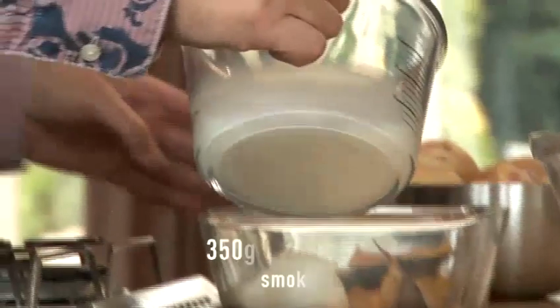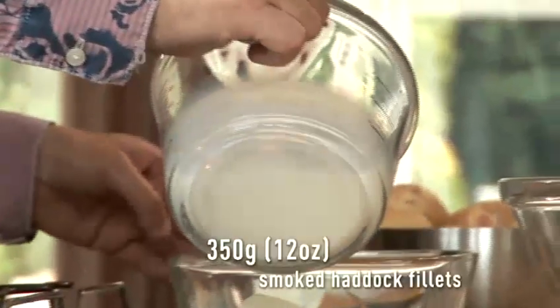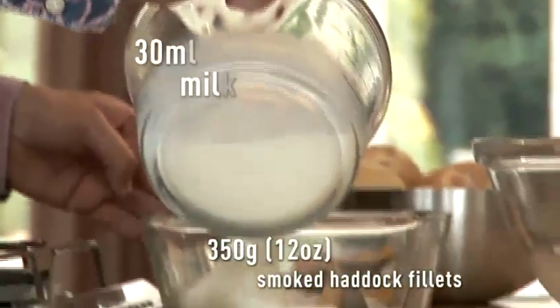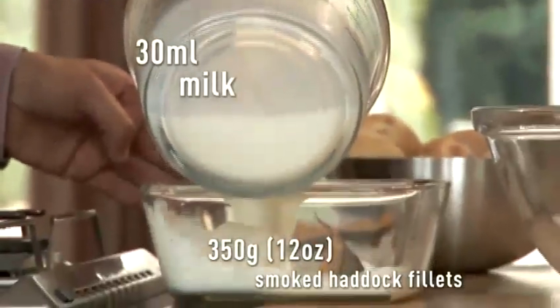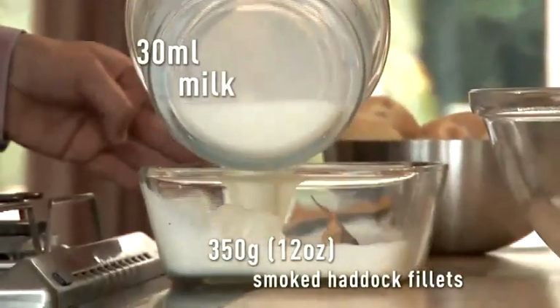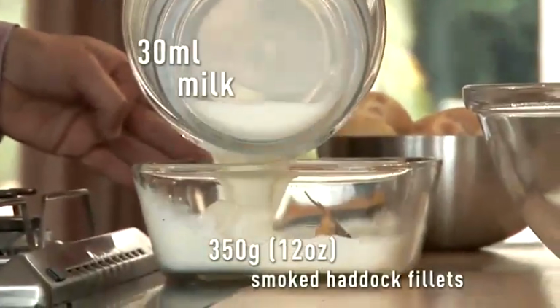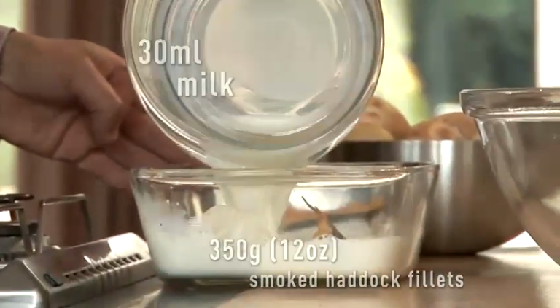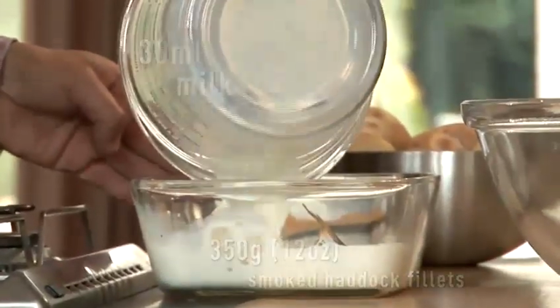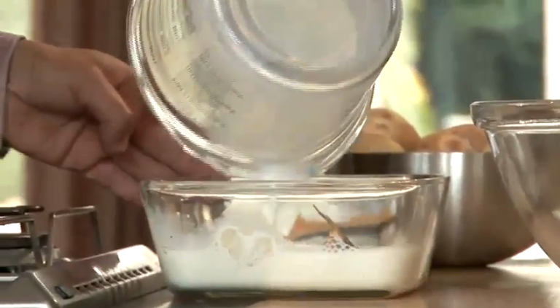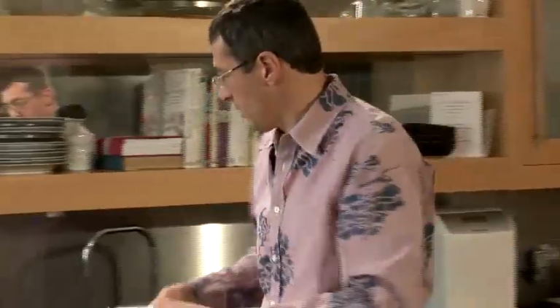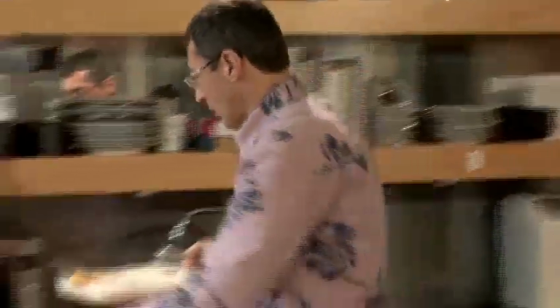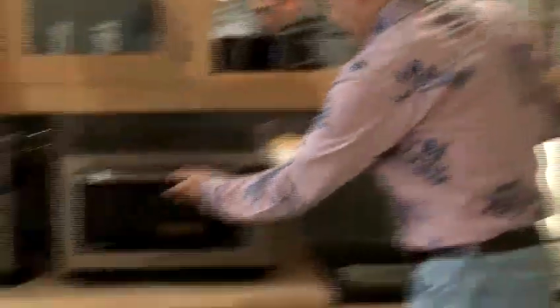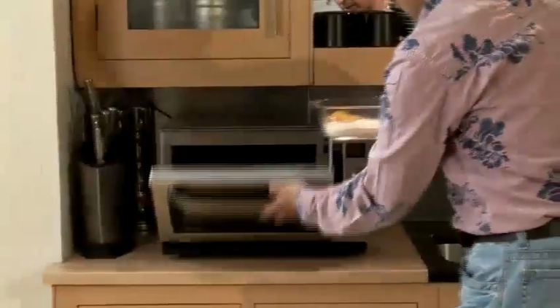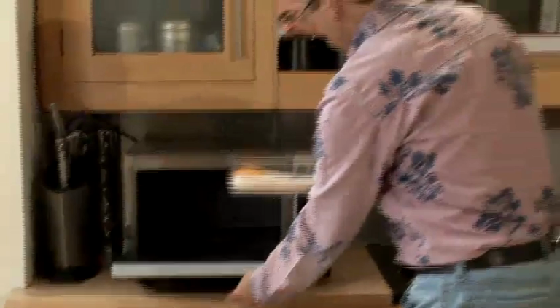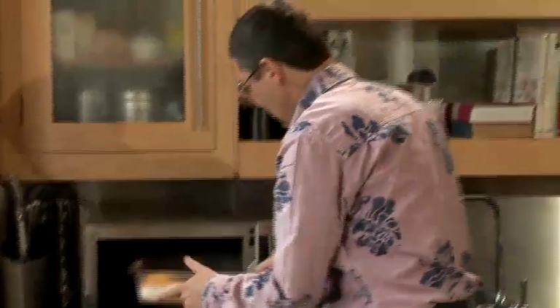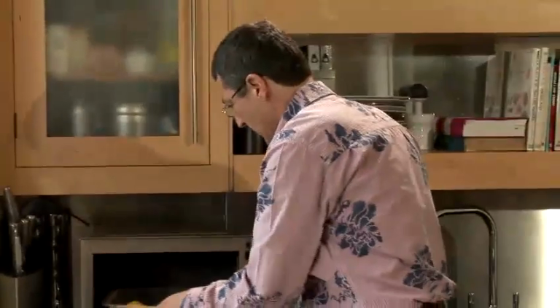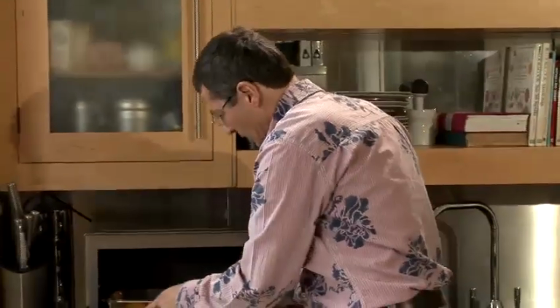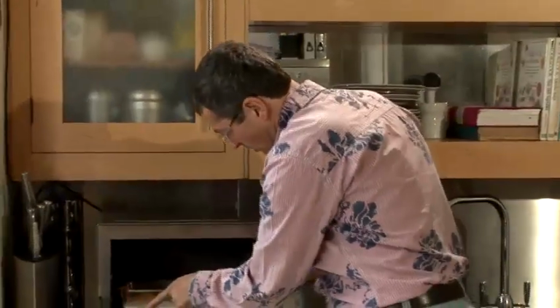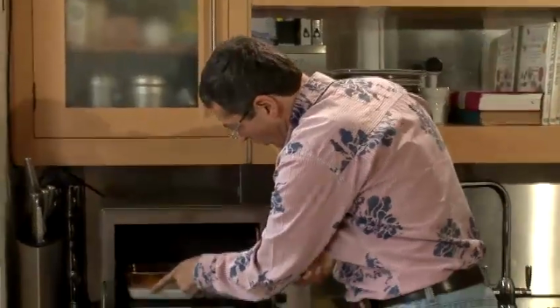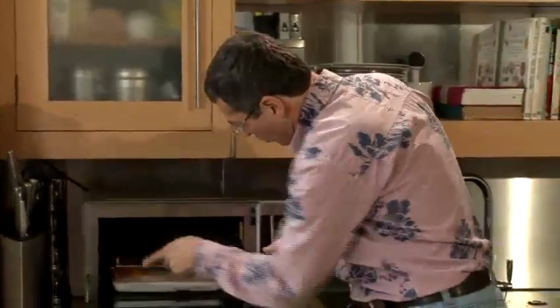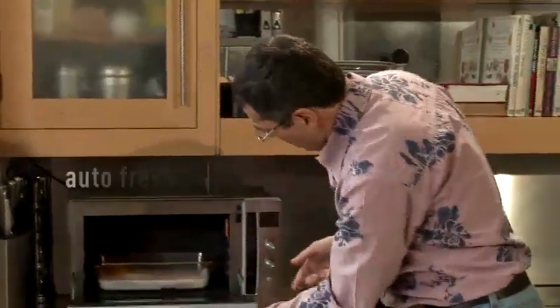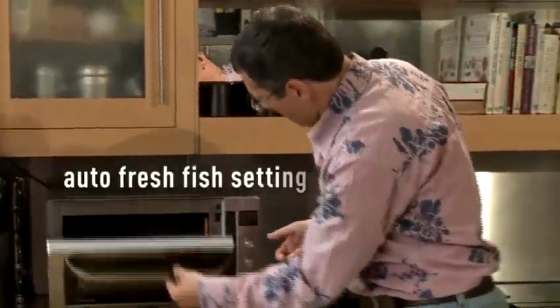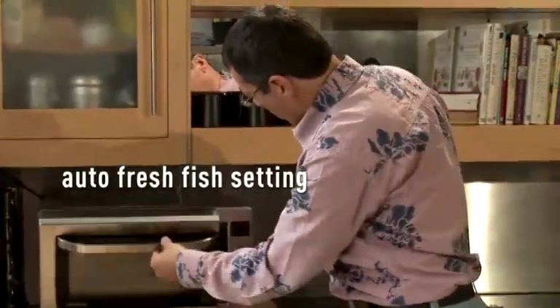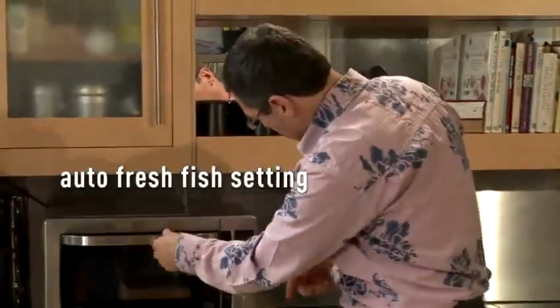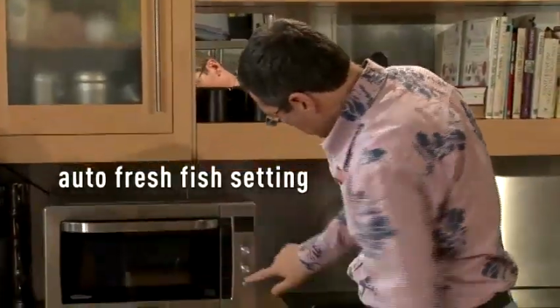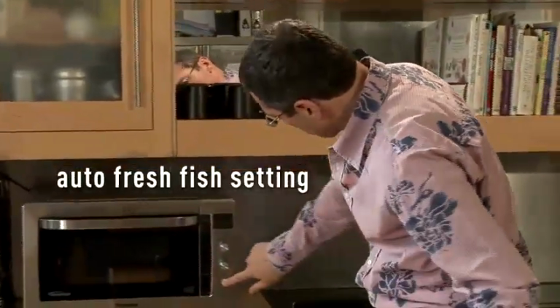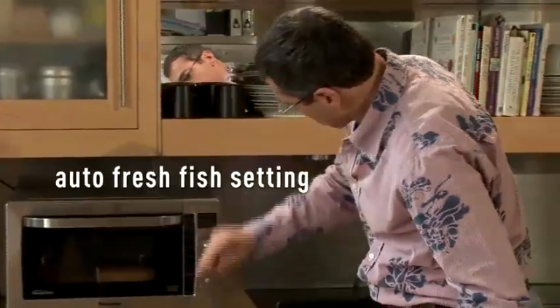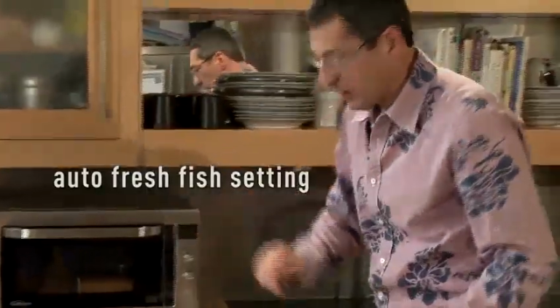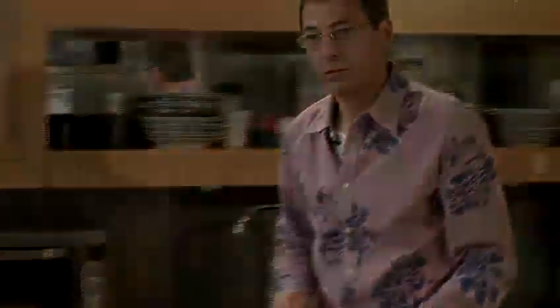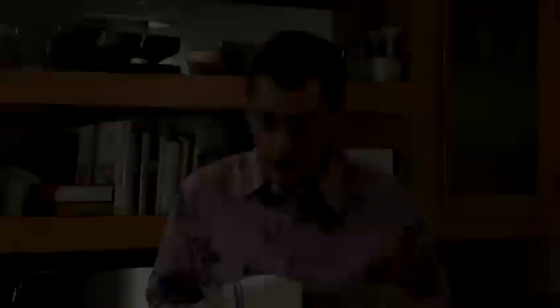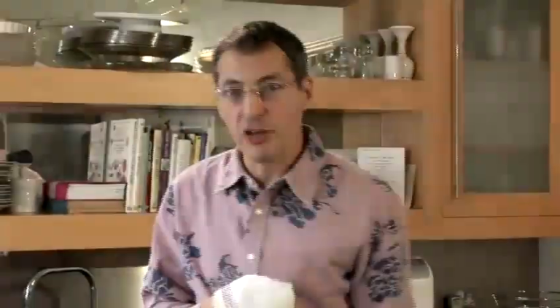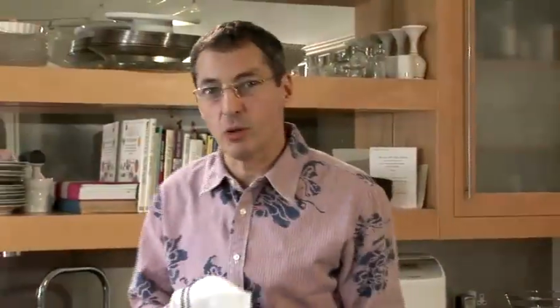We've got smoked haddock. Pour the milk over. Panasonic microwave — auto fresh fish setting. Seven minutes. So, fish is cooked.